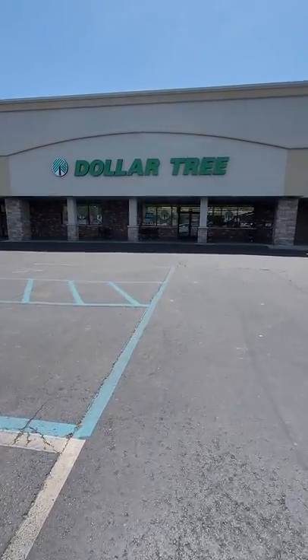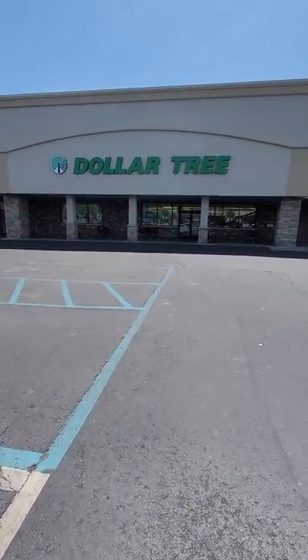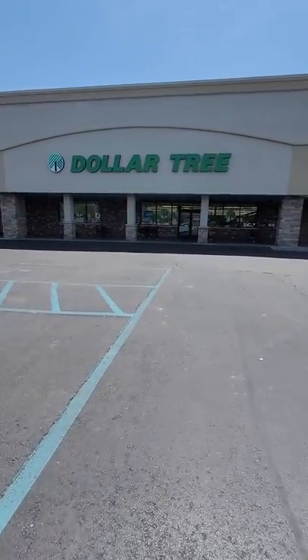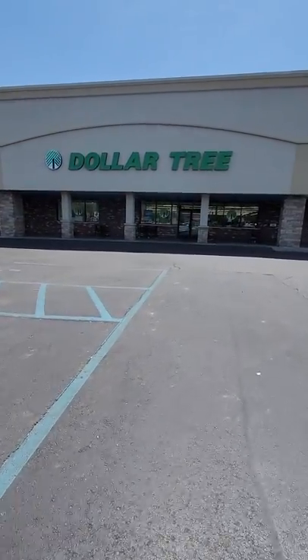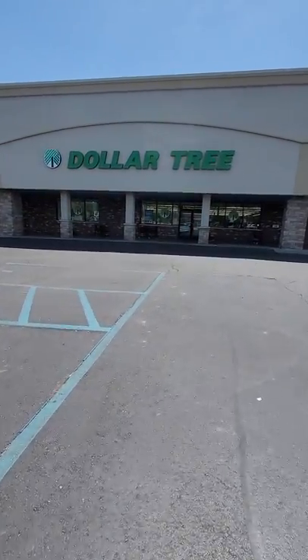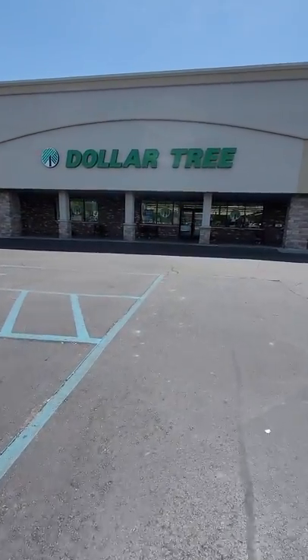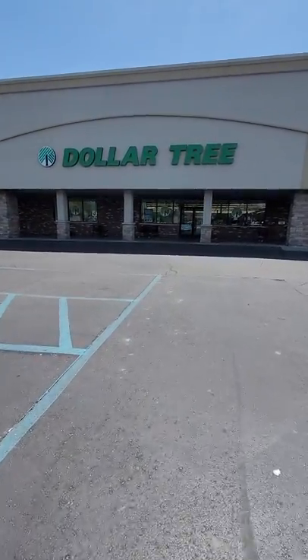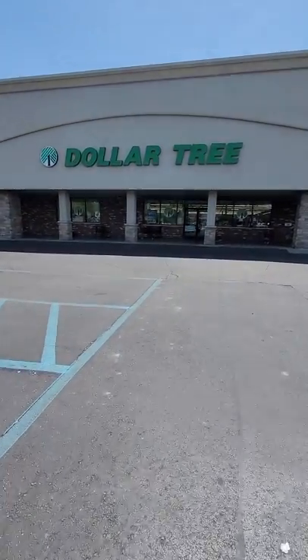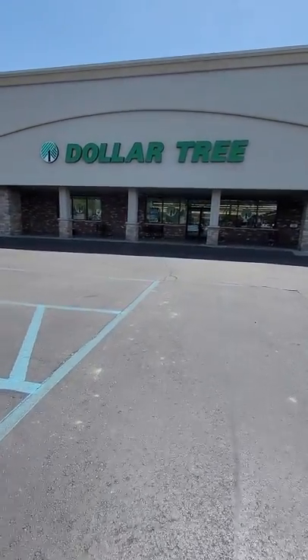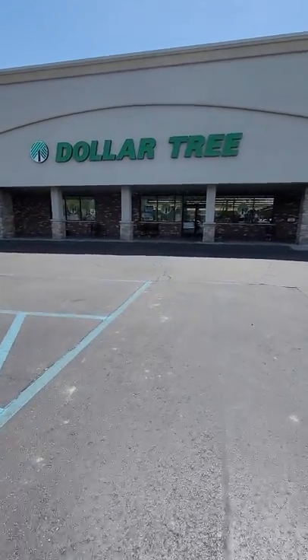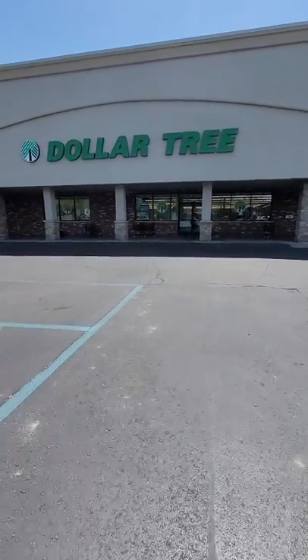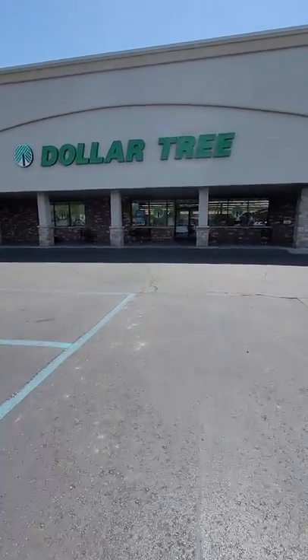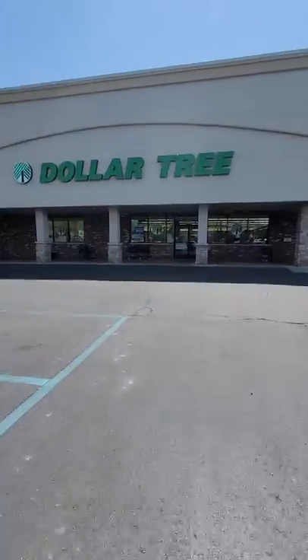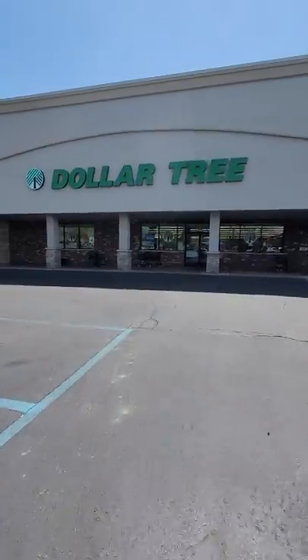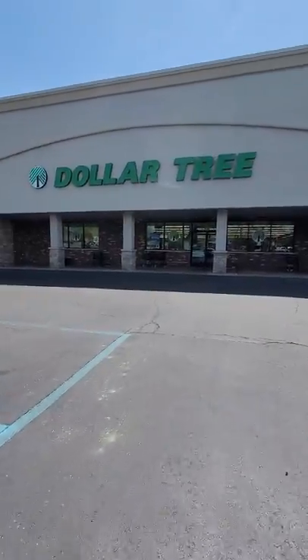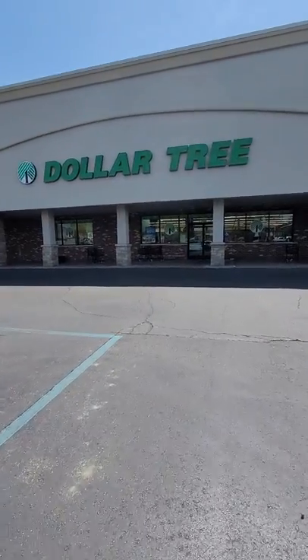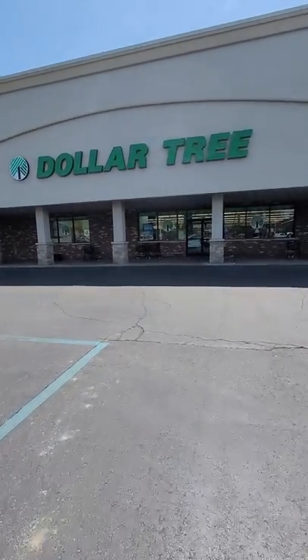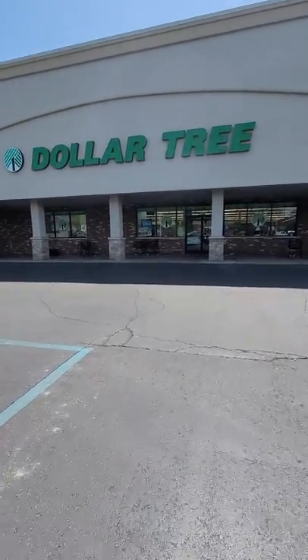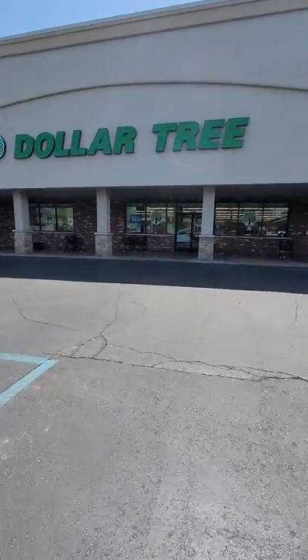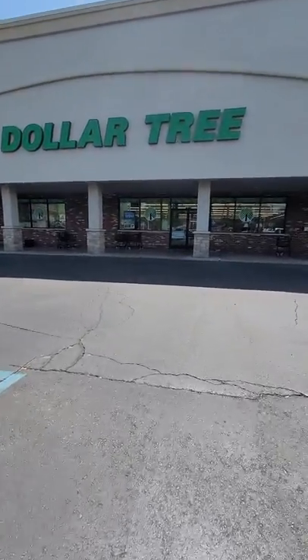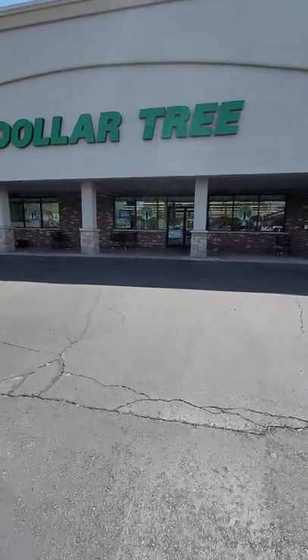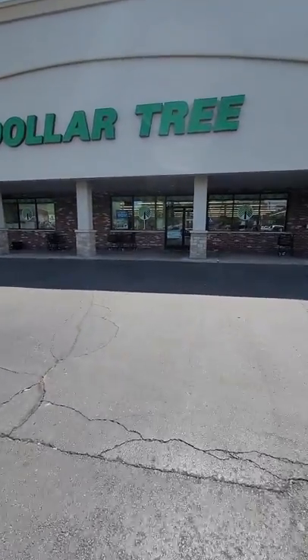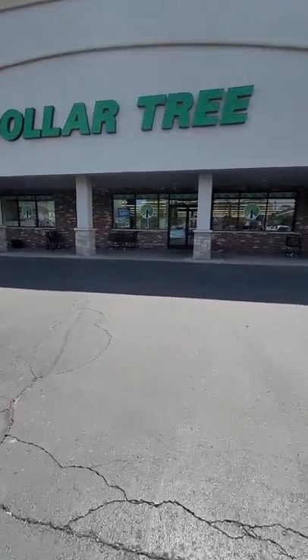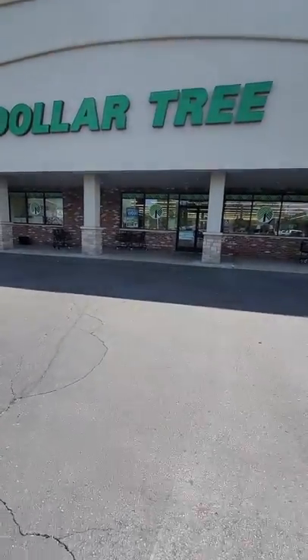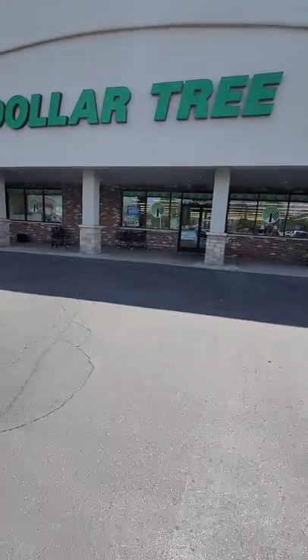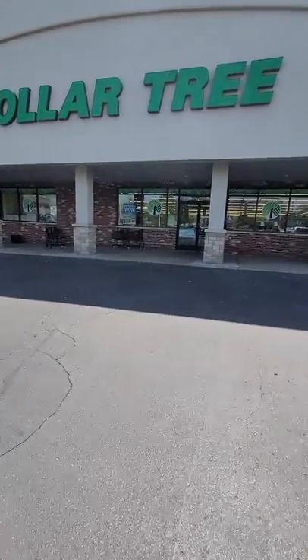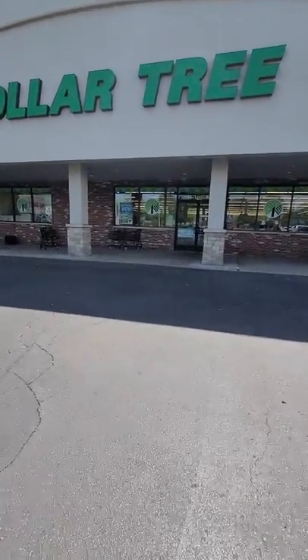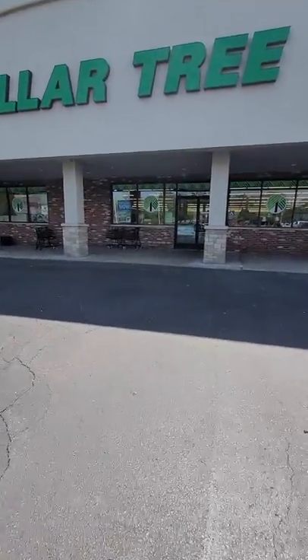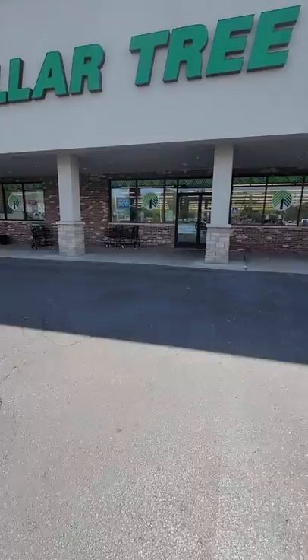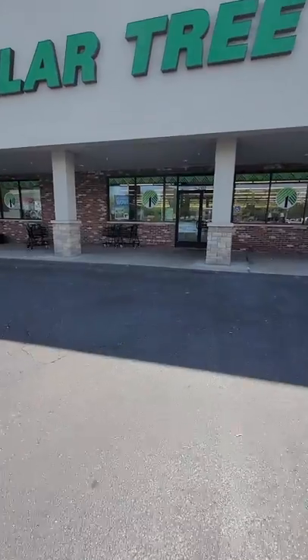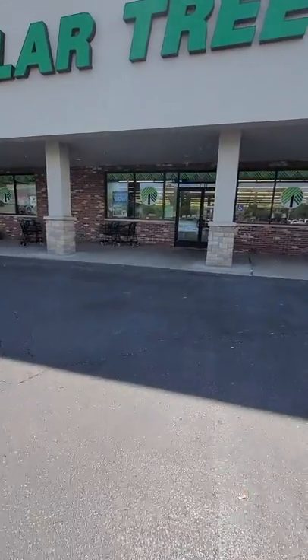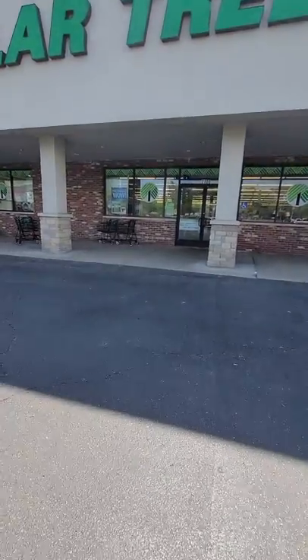Happy day everyone. It's Michelle Mitten Prepper. I'm headed into Dollar Tree to see what kind of deals I can find today. Let's do some shopping.